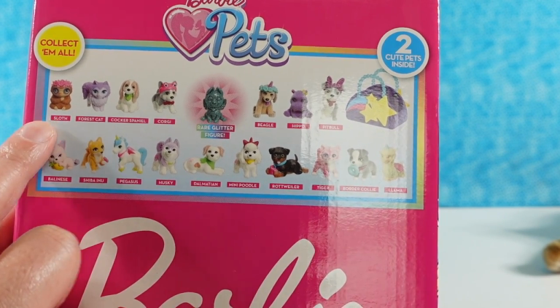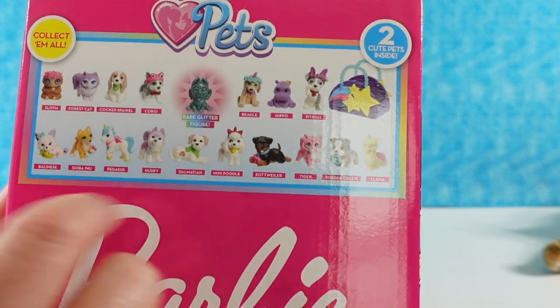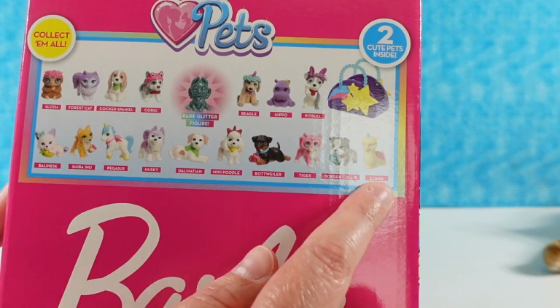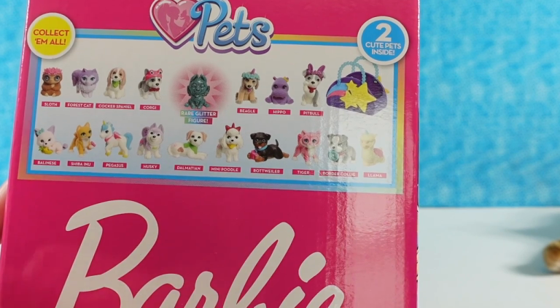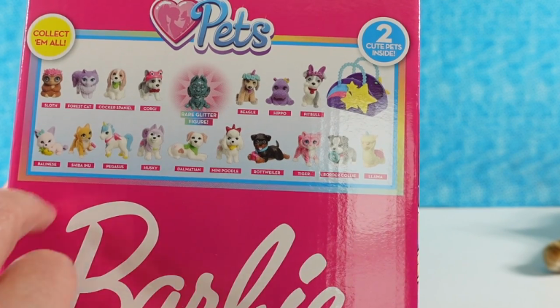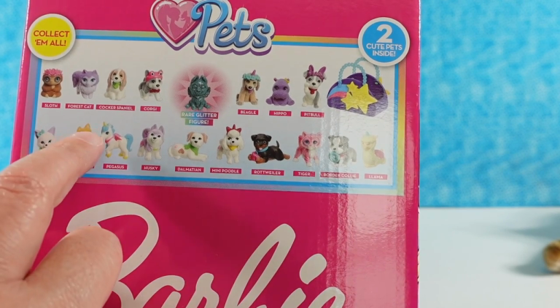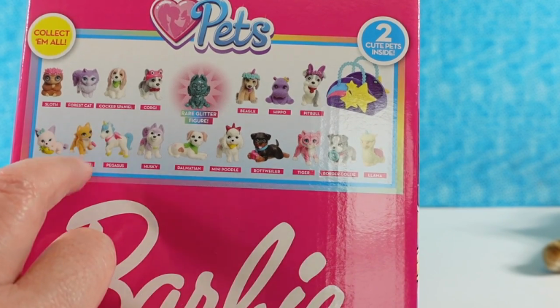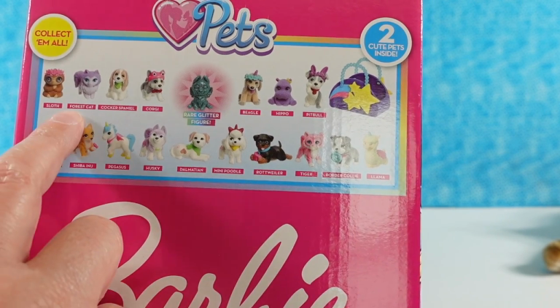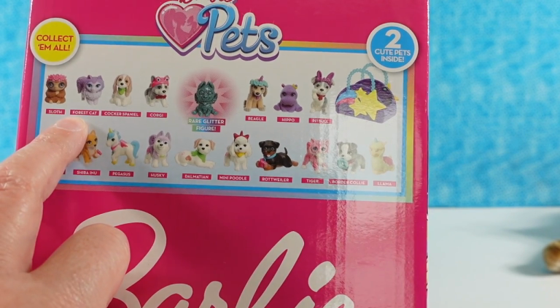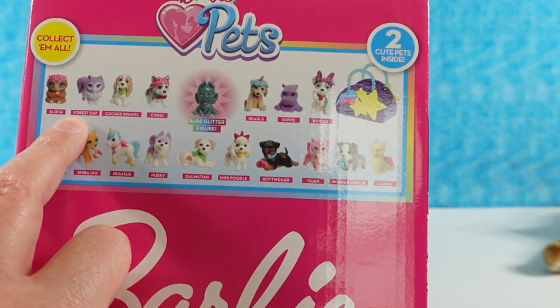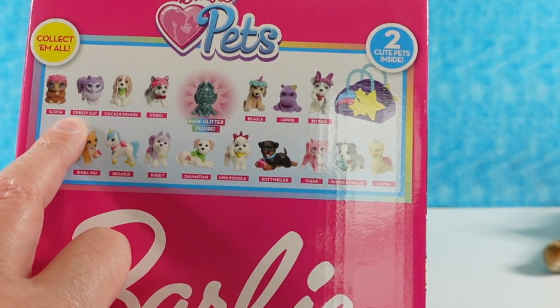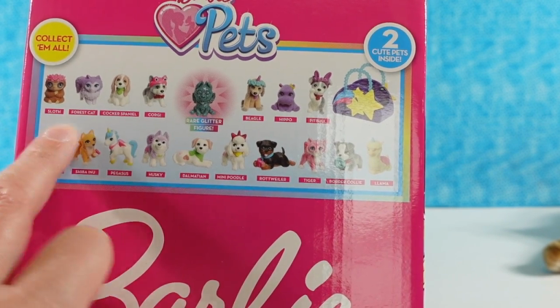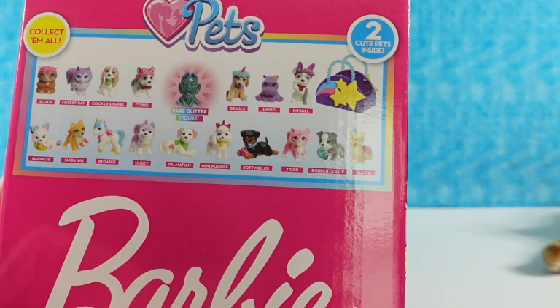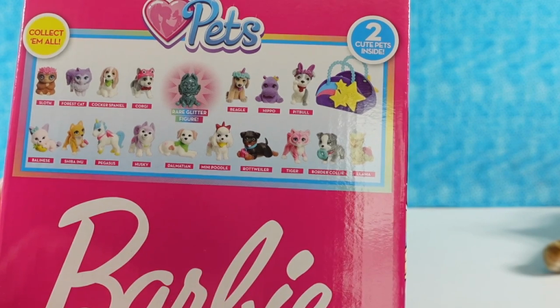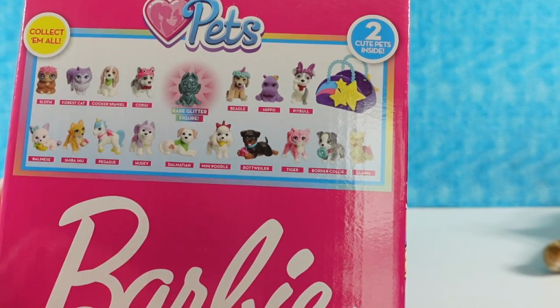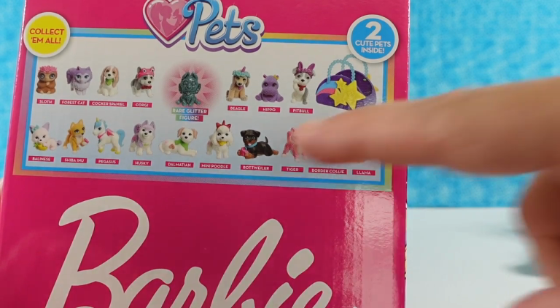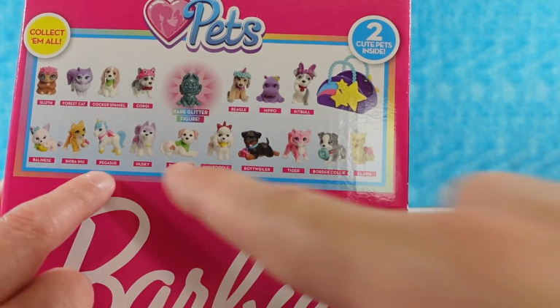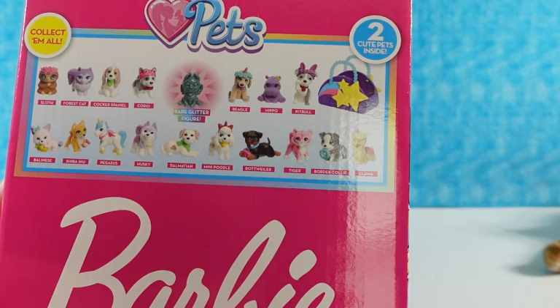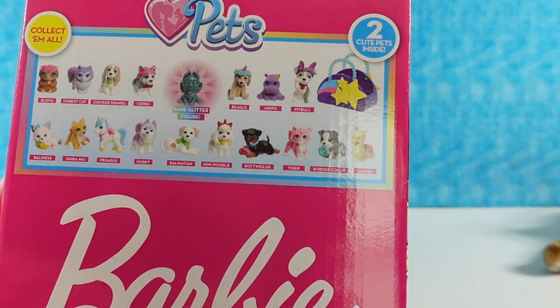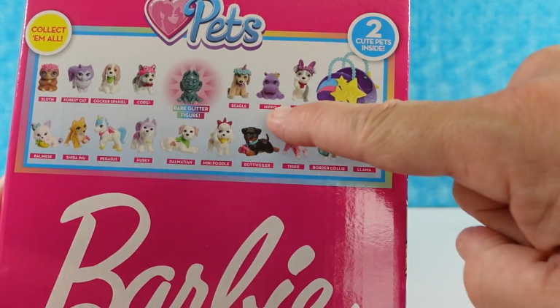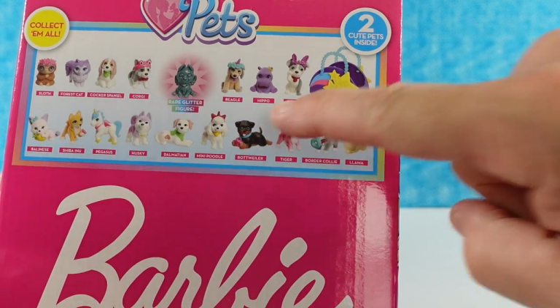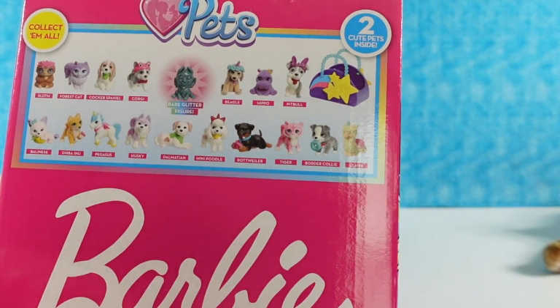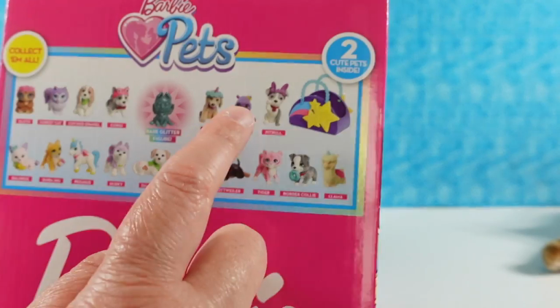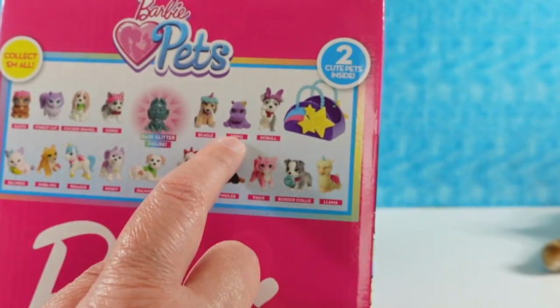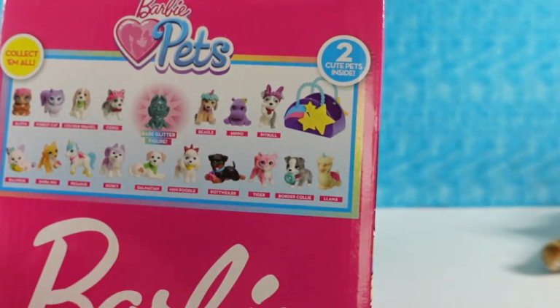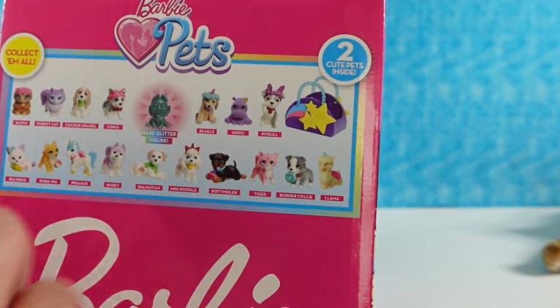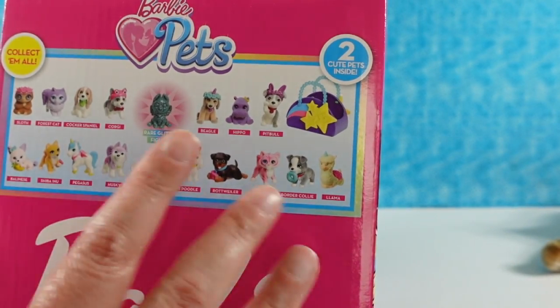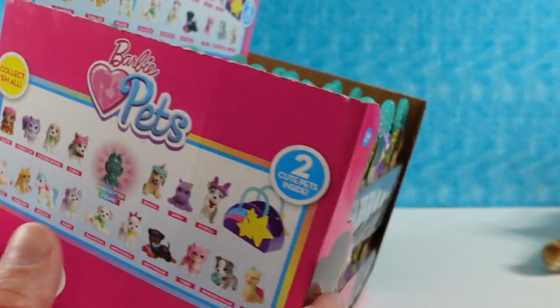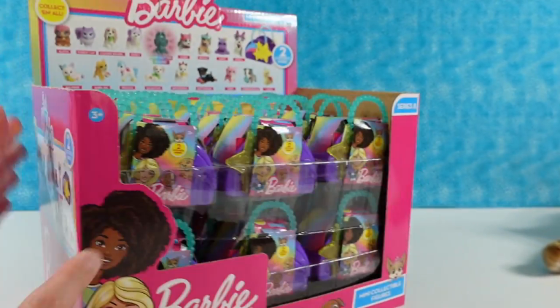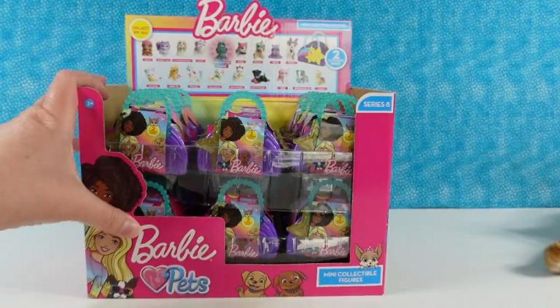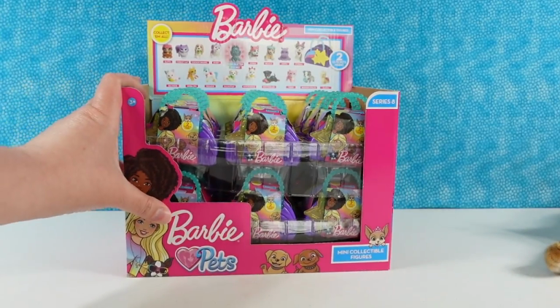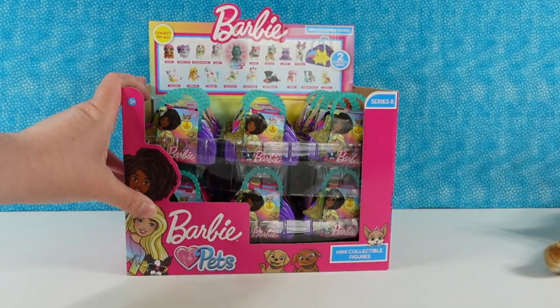There's a sloth, a llama, a pegasus, a forest cat, and a hippo. Some really cute ones in this series. I'm looking forward to it.